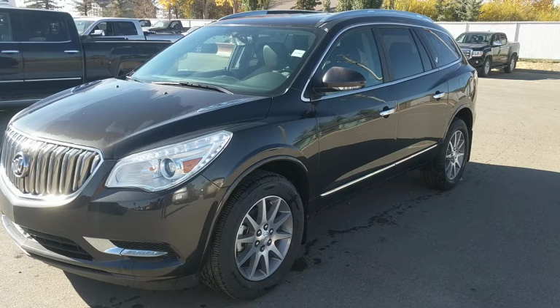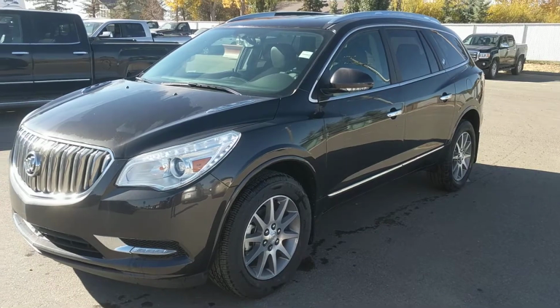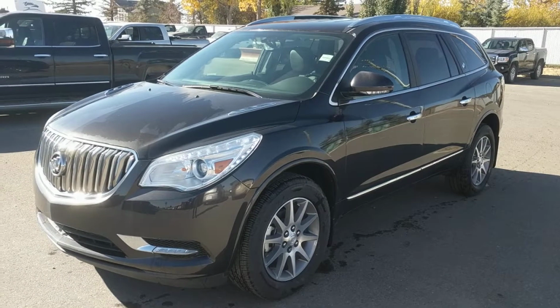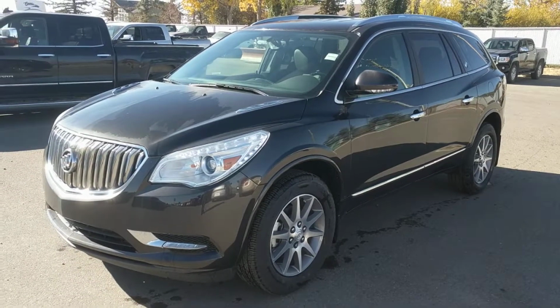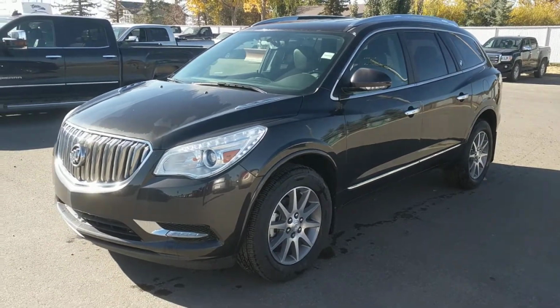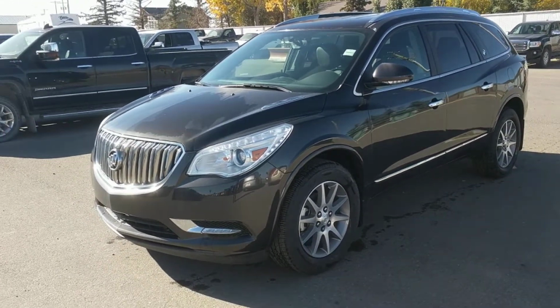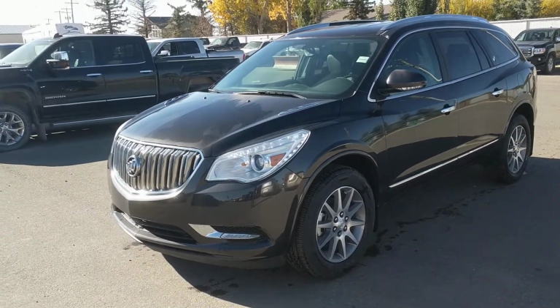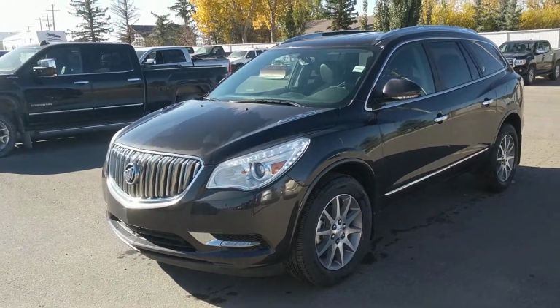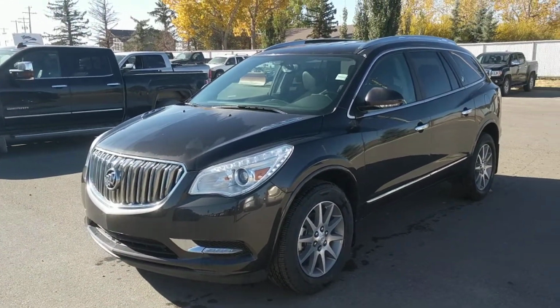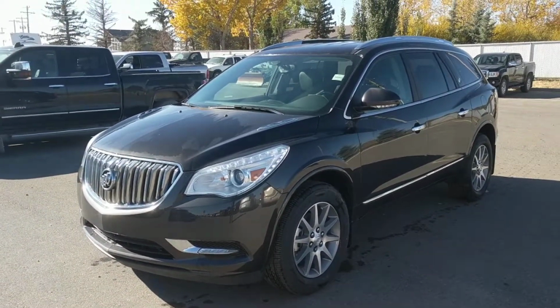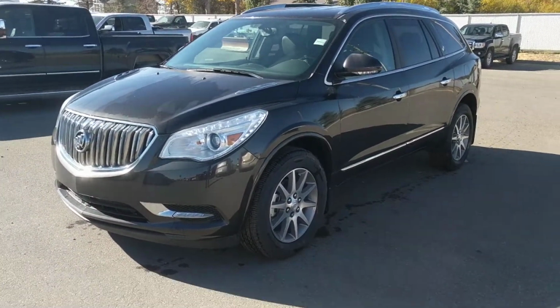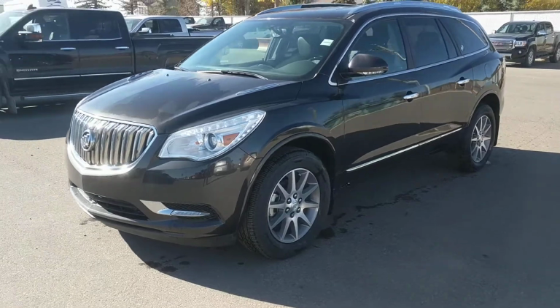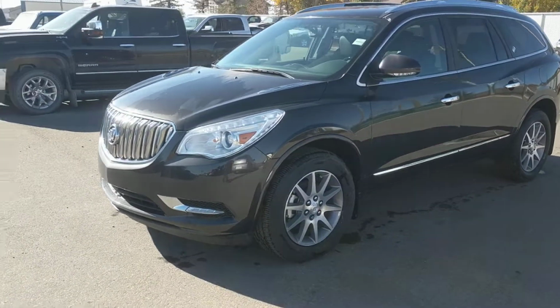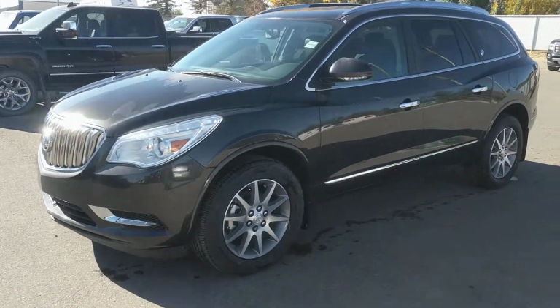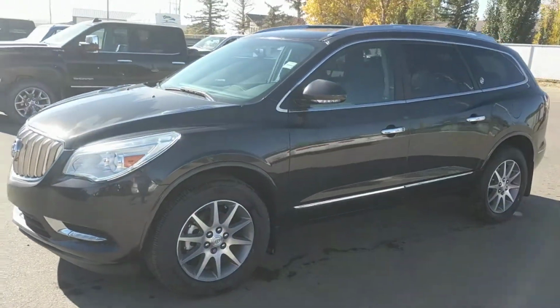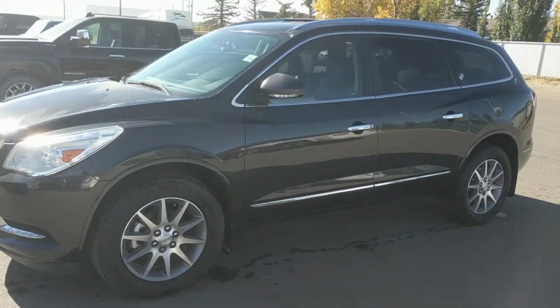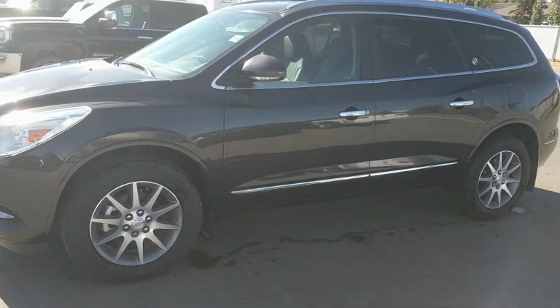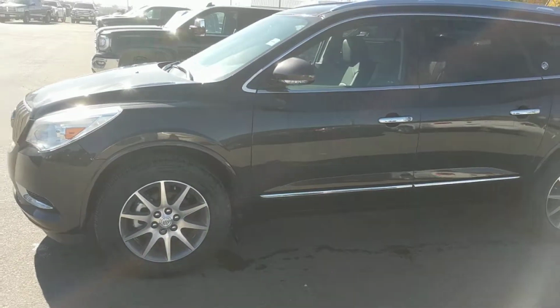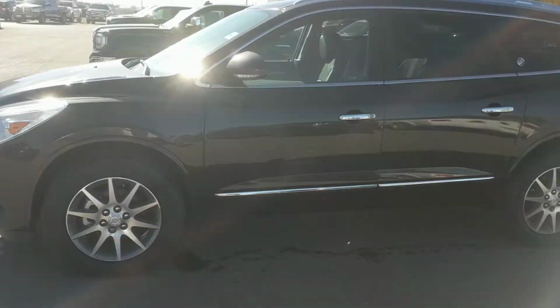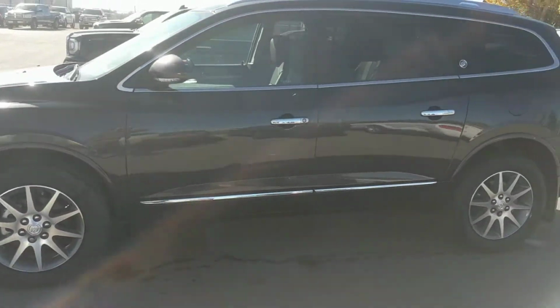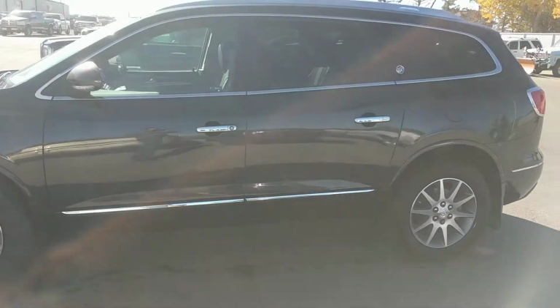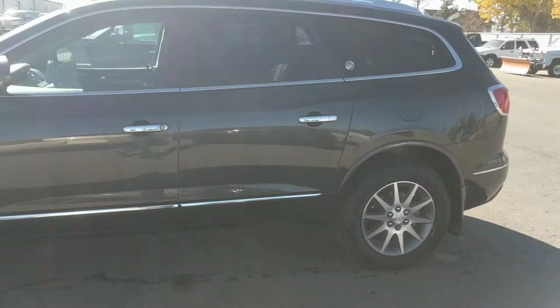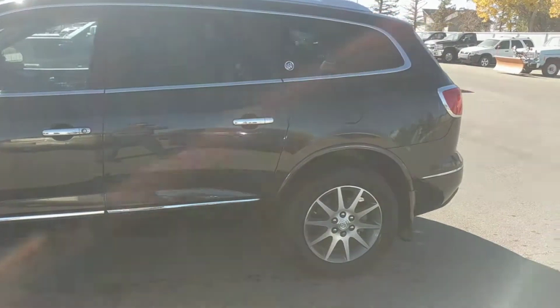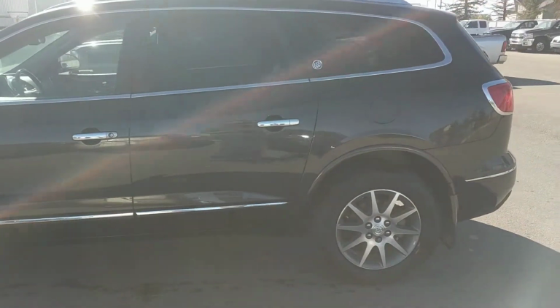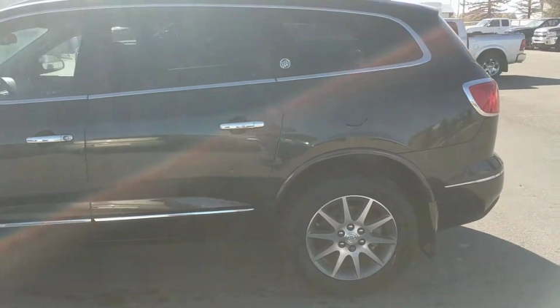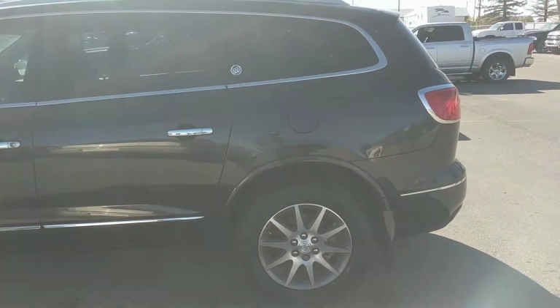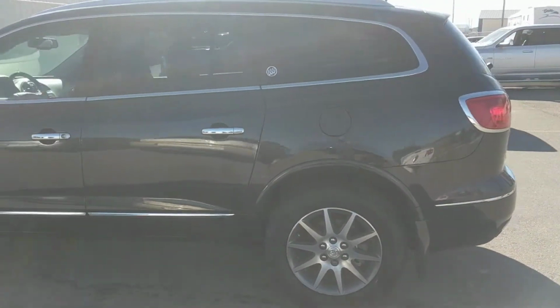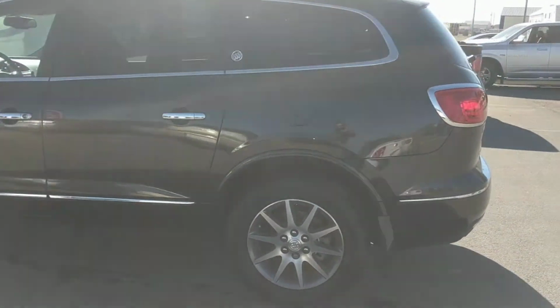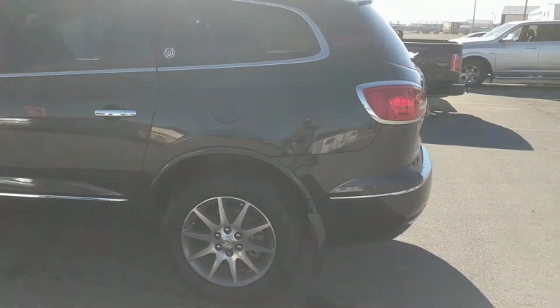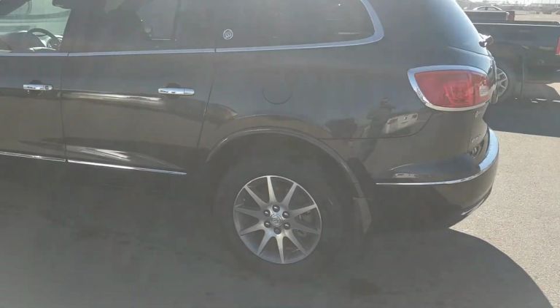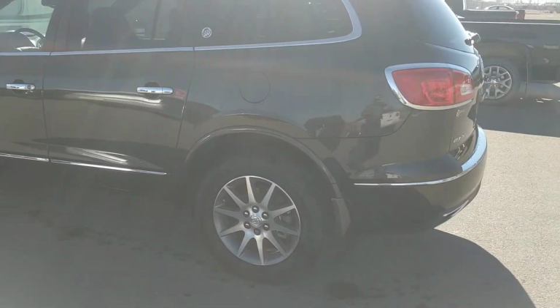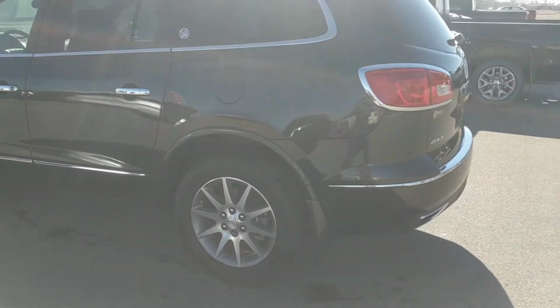It's a great day here at Davis Chevrolet in Claresholm, Alberta. Today we're looking at unit 187541. This is a 2017 Buick Enclave. This is a seven-passenger seating model that is iridium metallic in color.